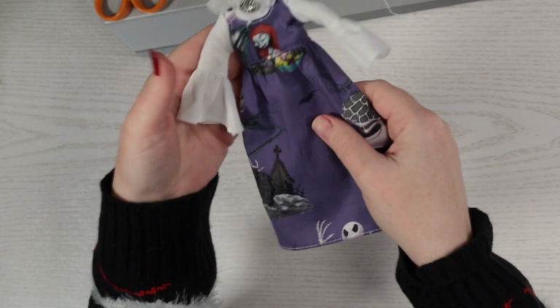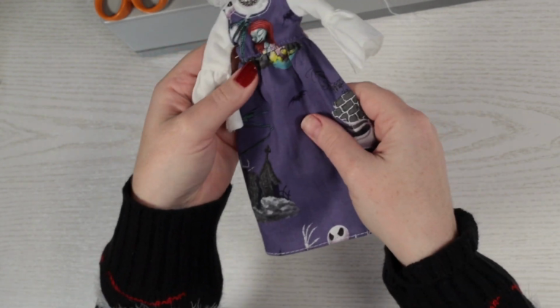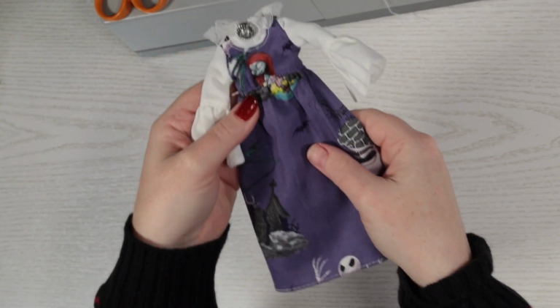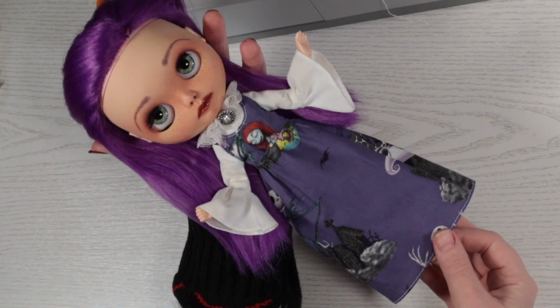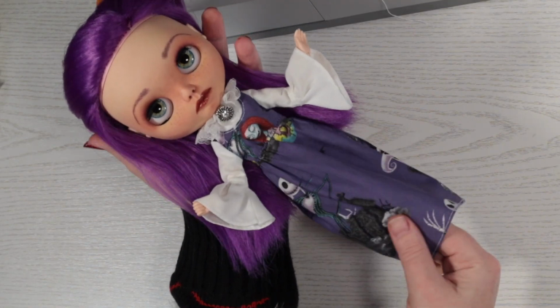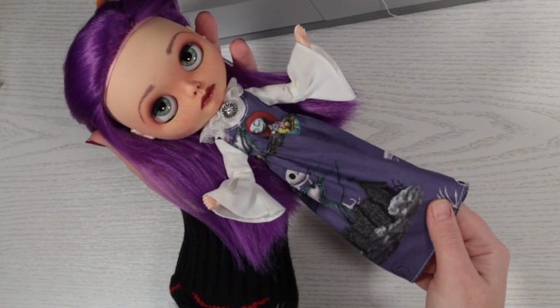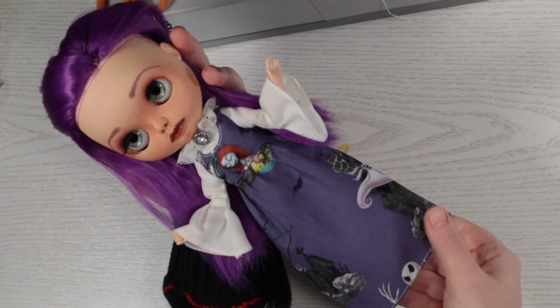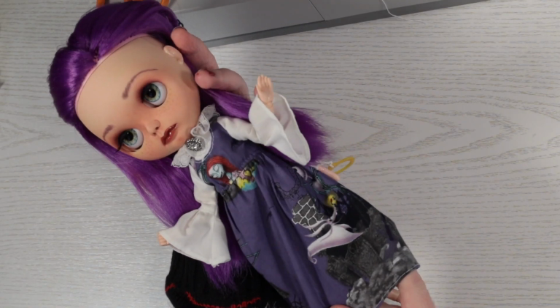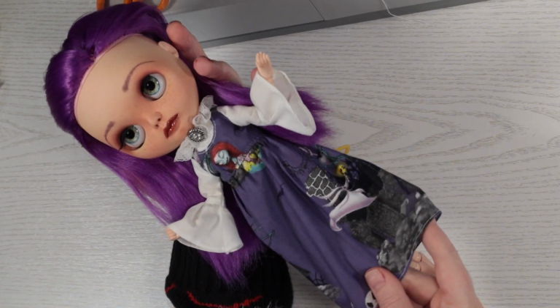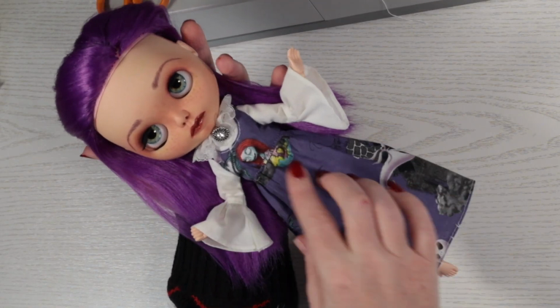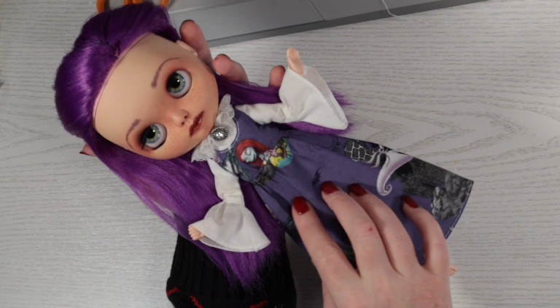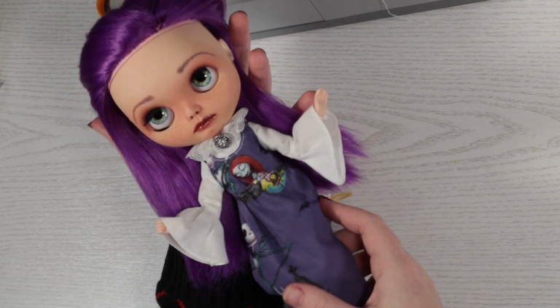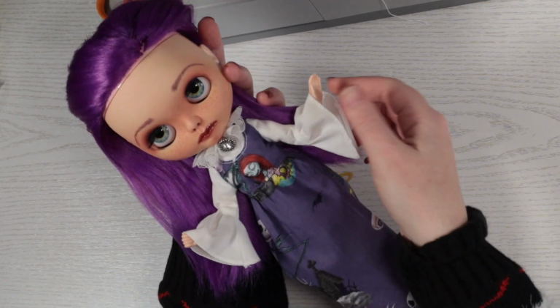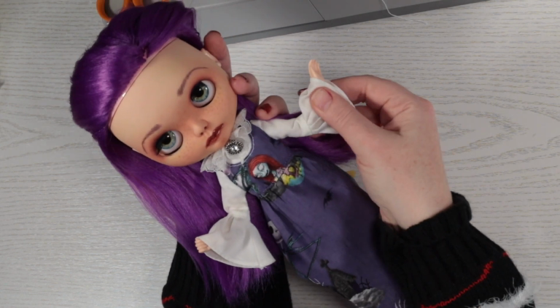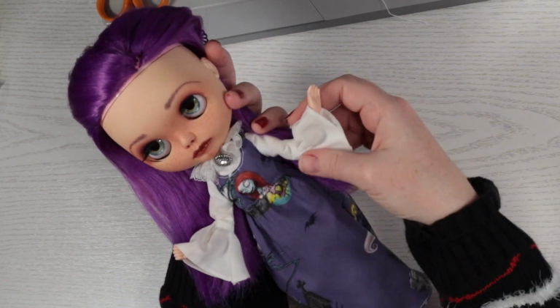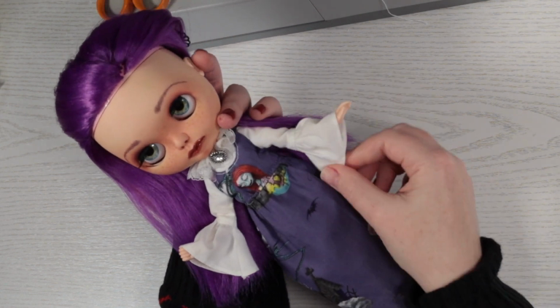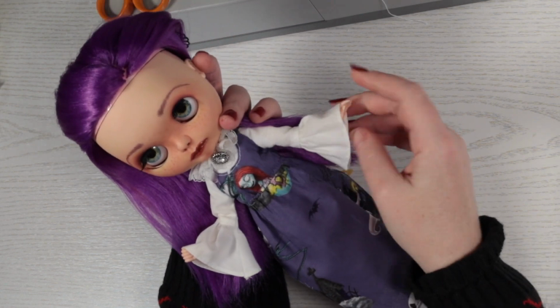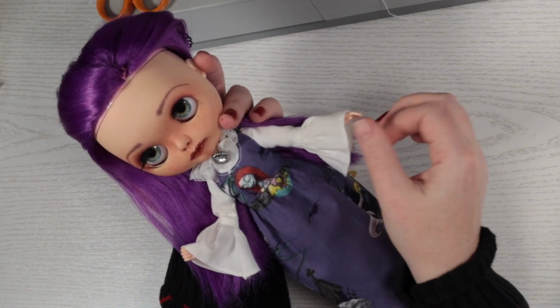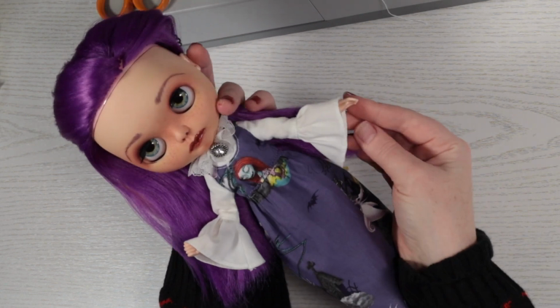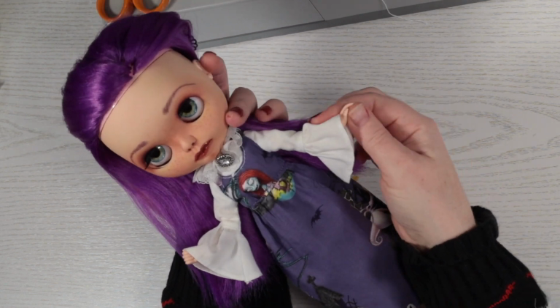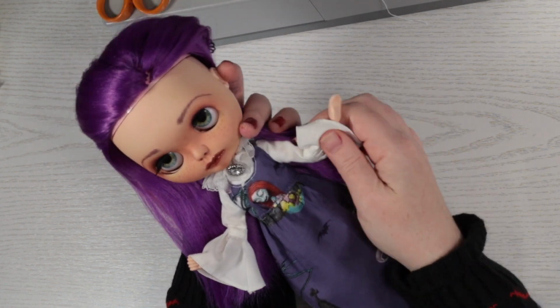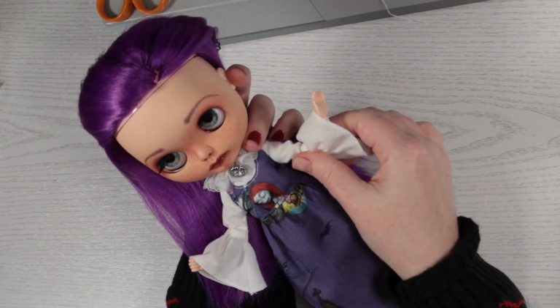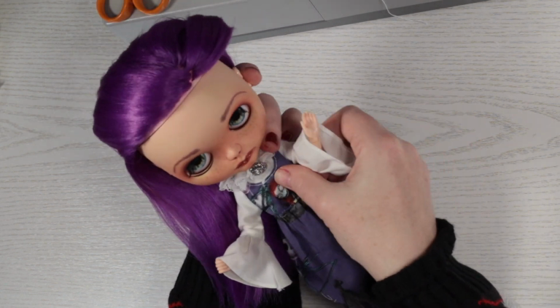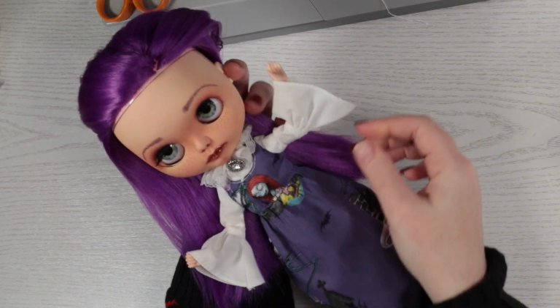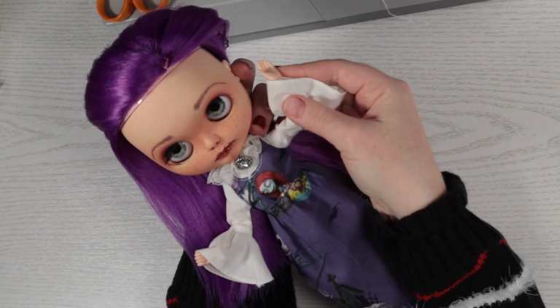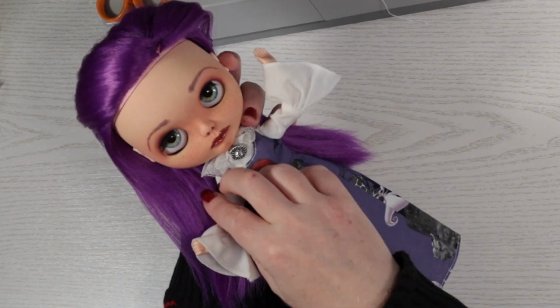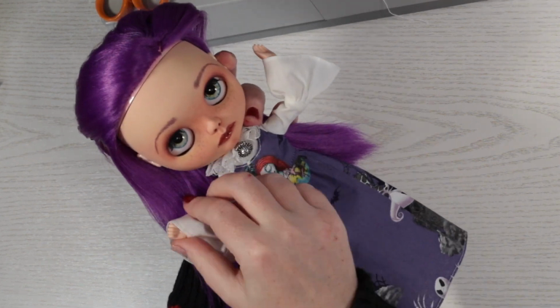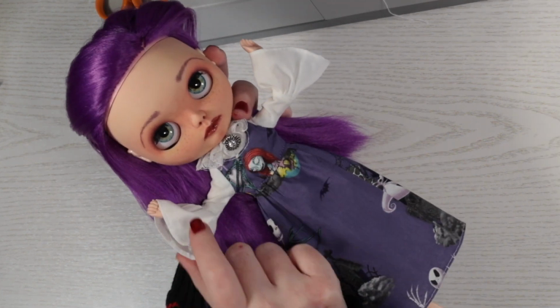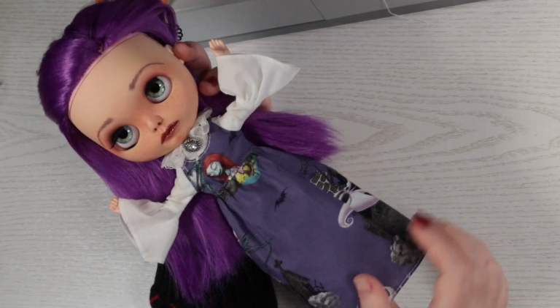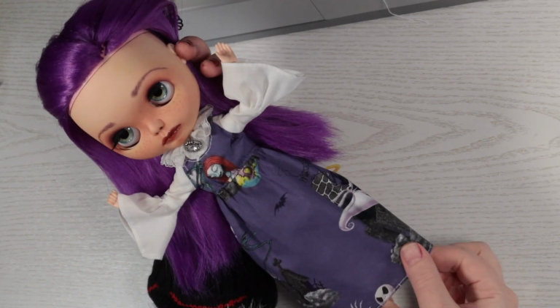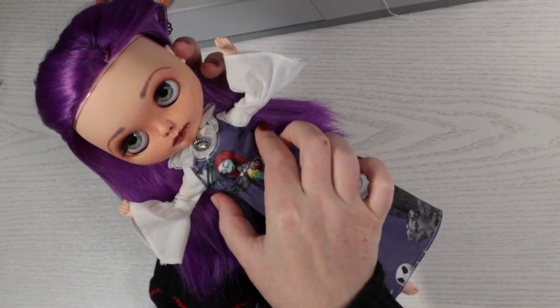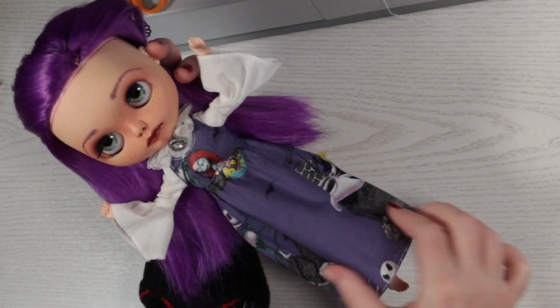Here's my finished dress being modelled. What do you think? I think it's super cute. I love the fabric and the sleeves.